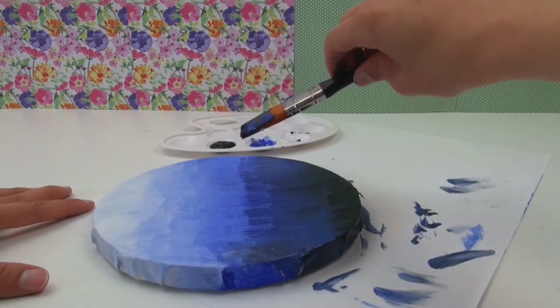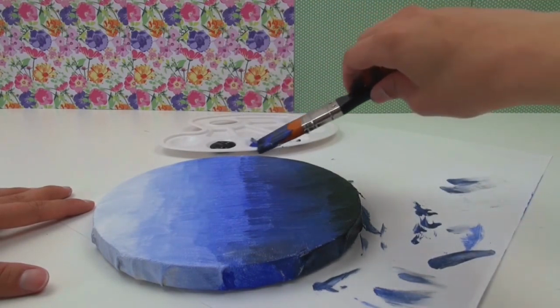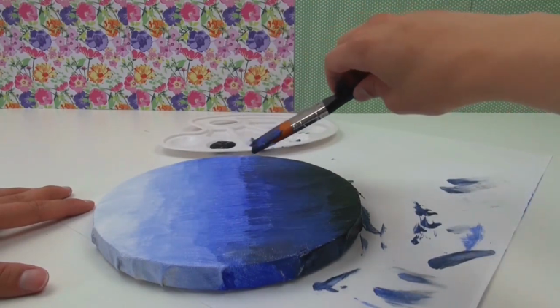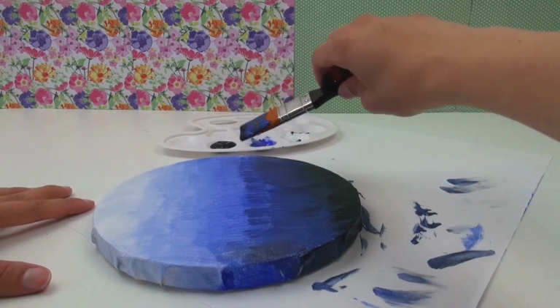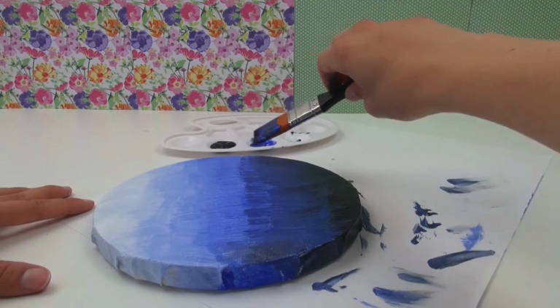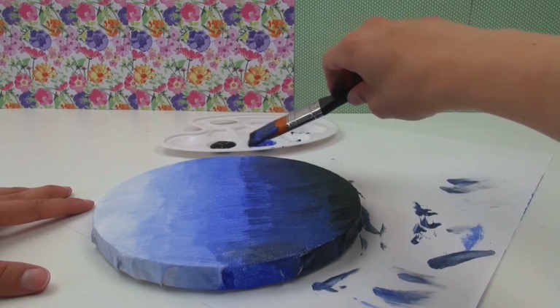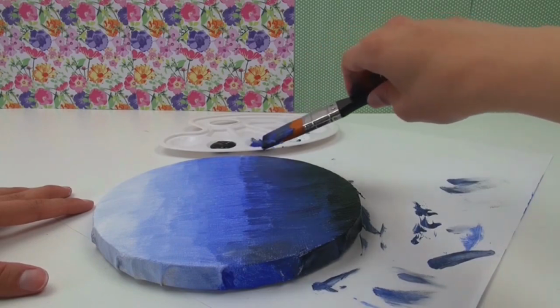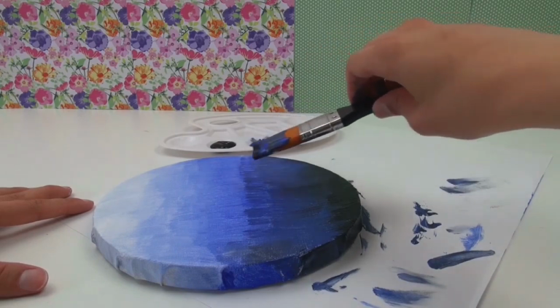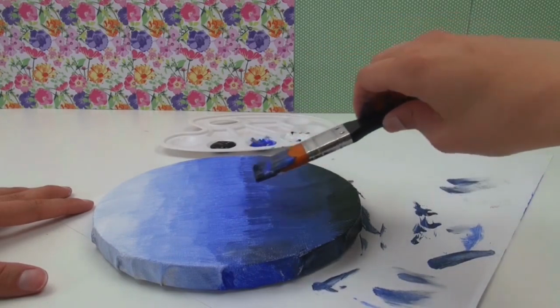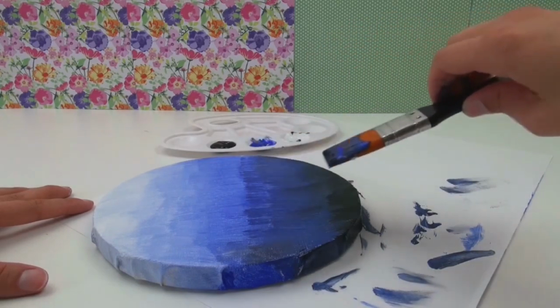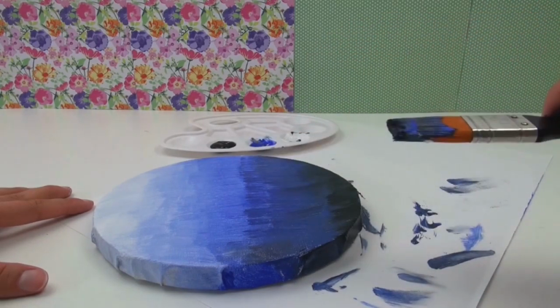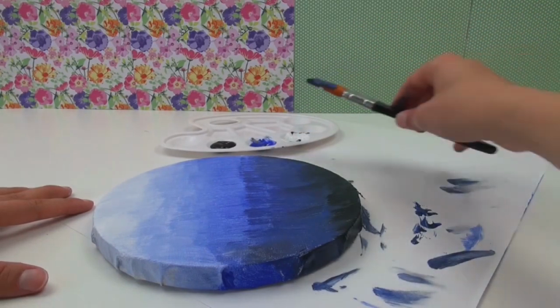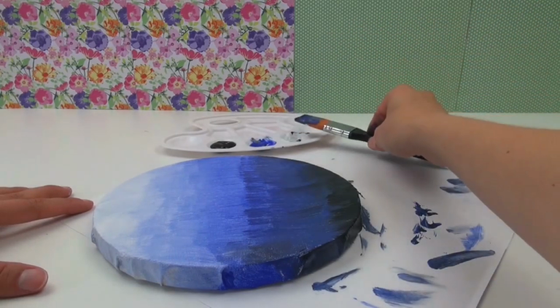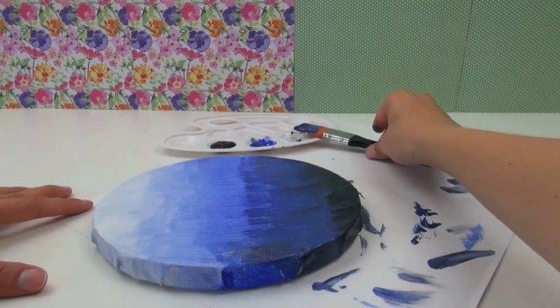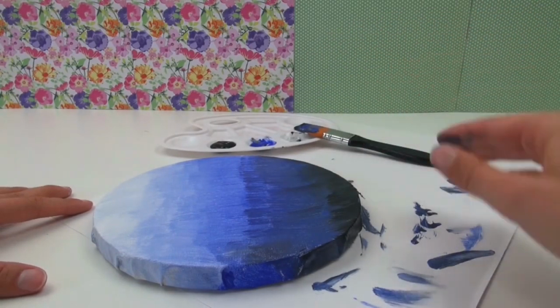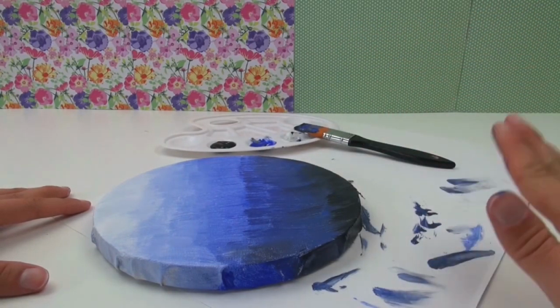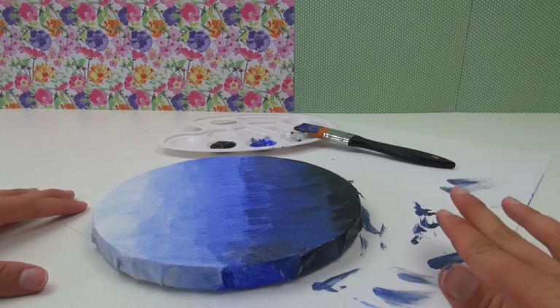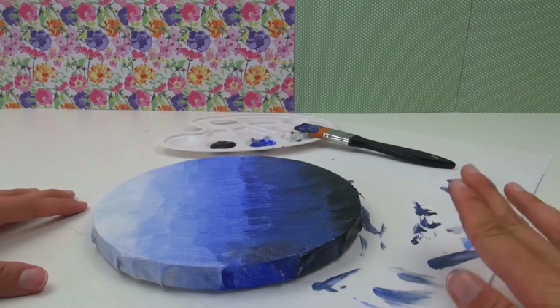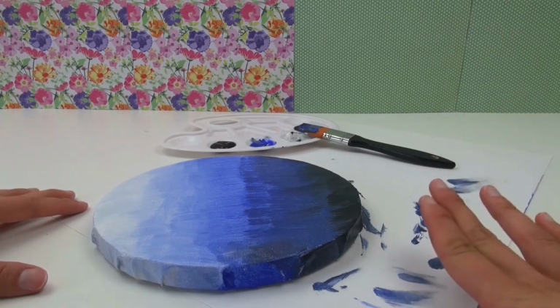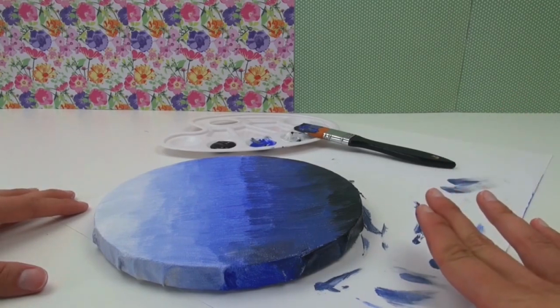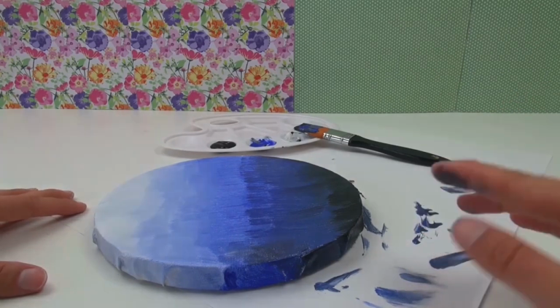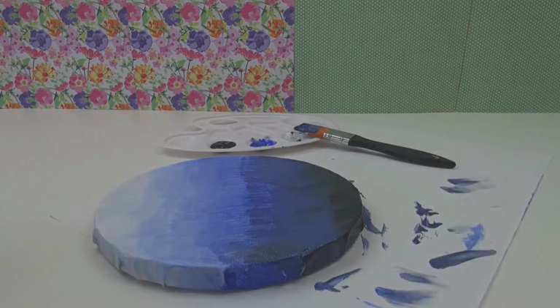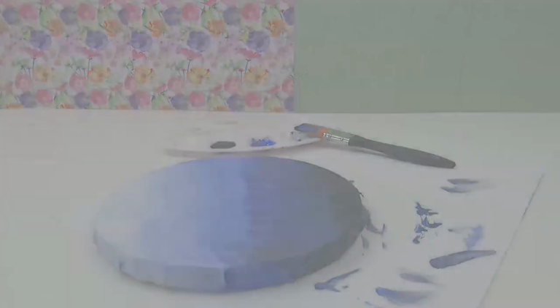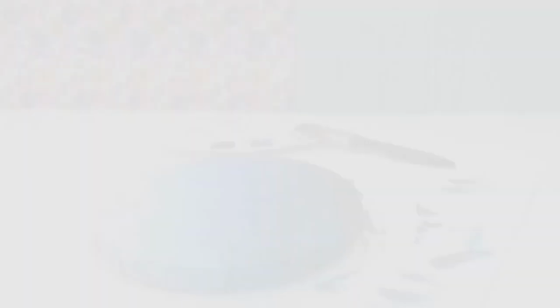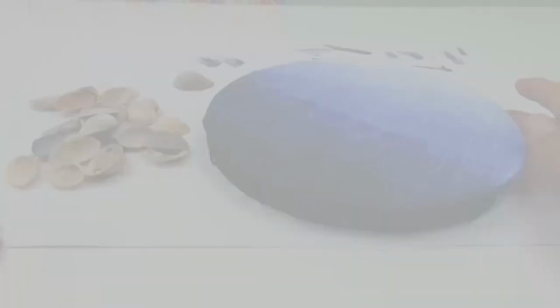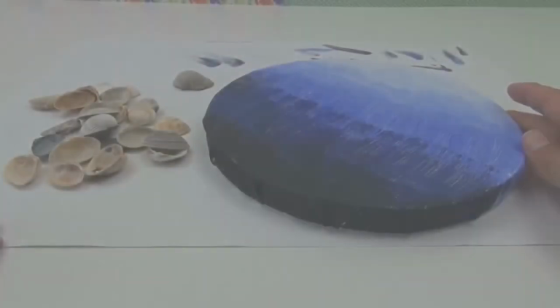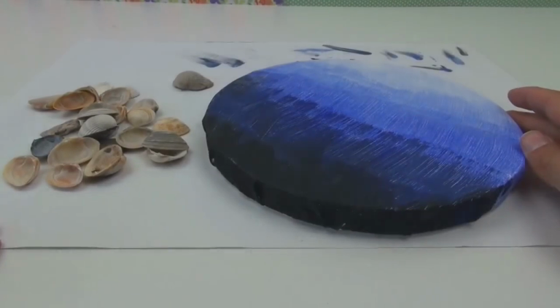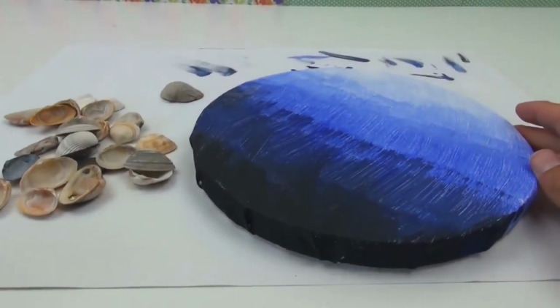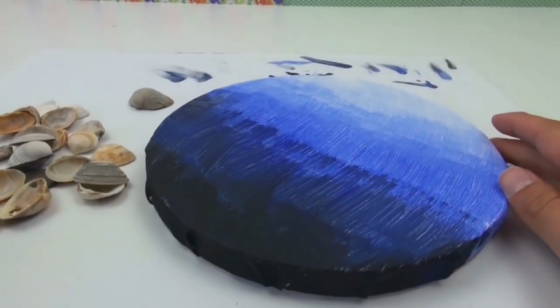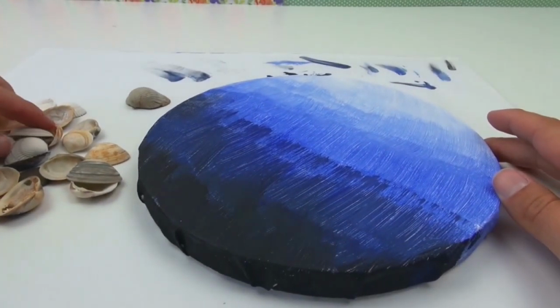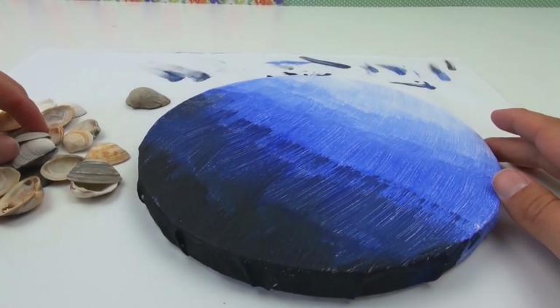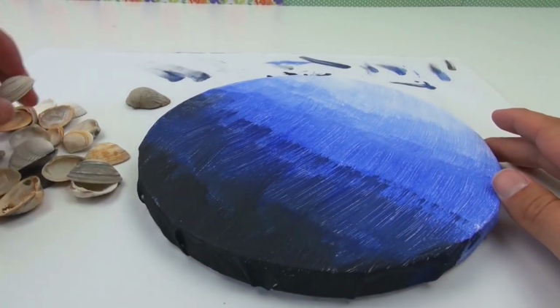And I pressed with the paintbrush. That needs to dry properly. That's all dried up, so we're going to start with our shells.